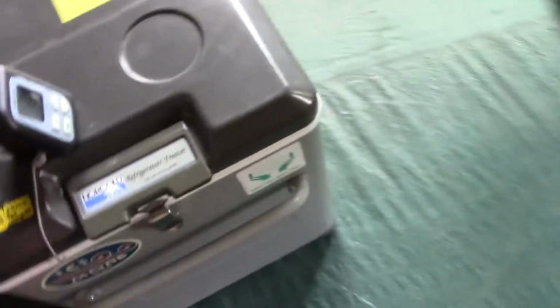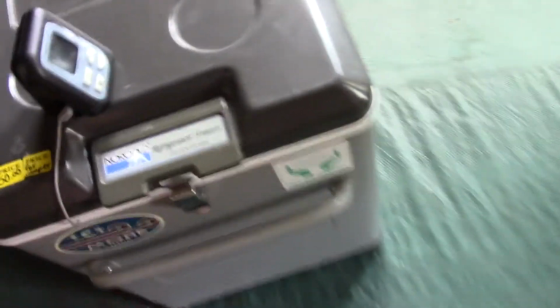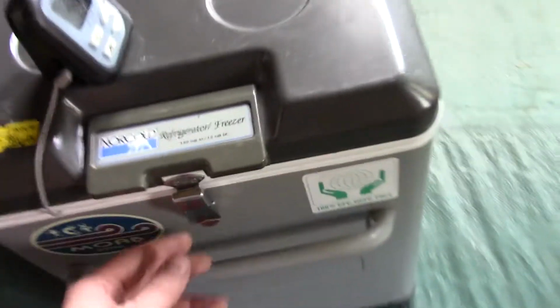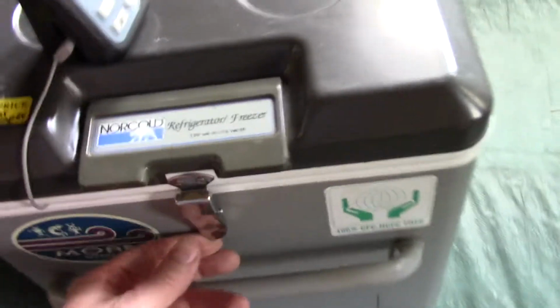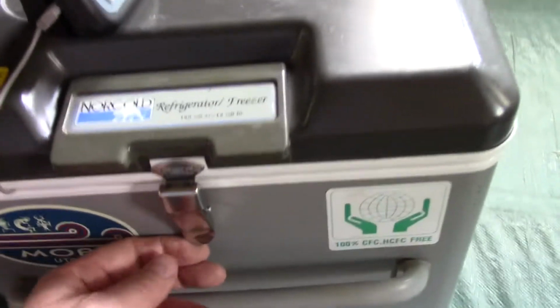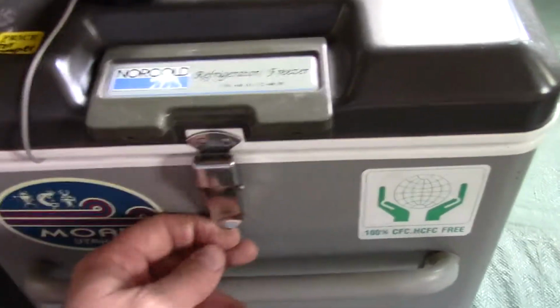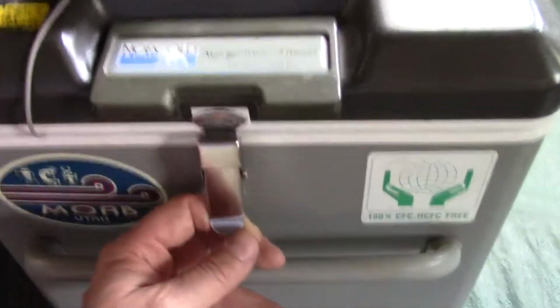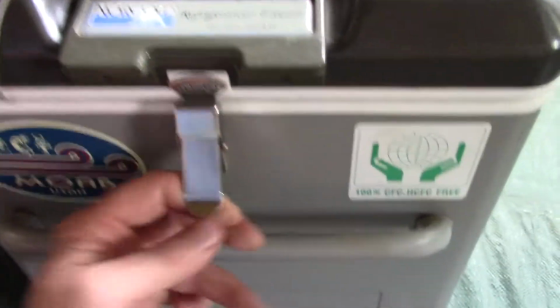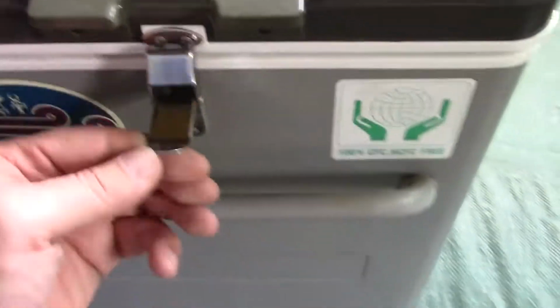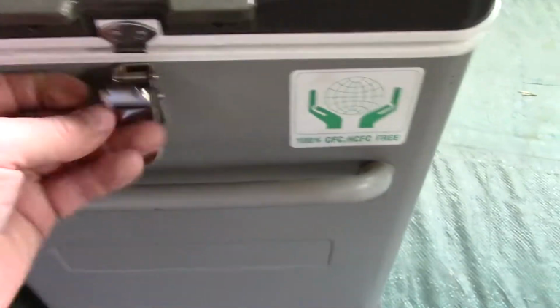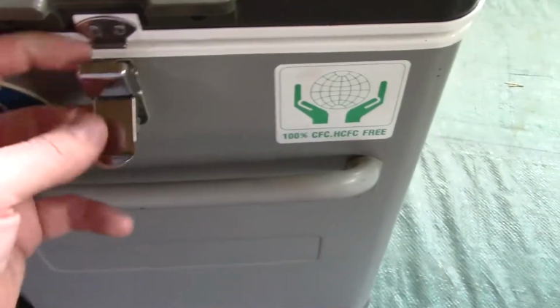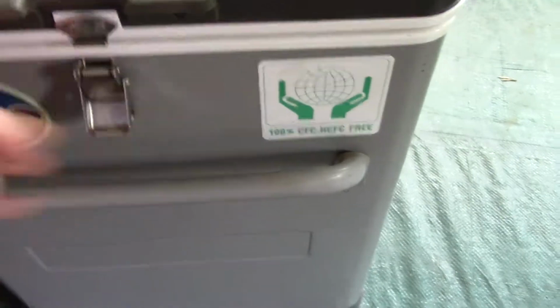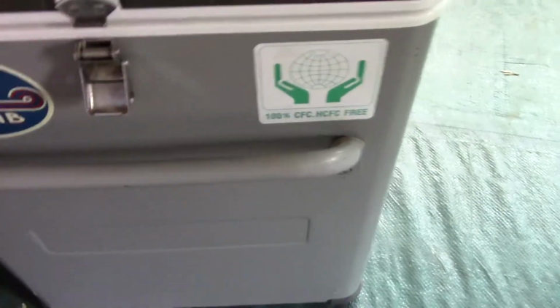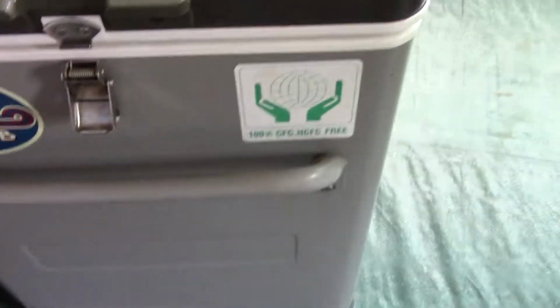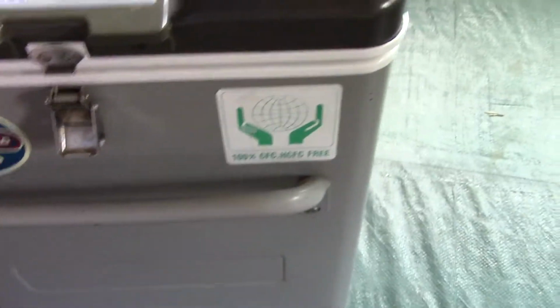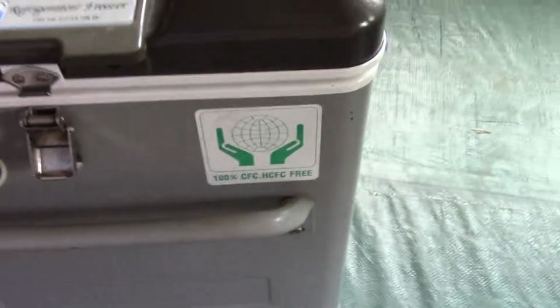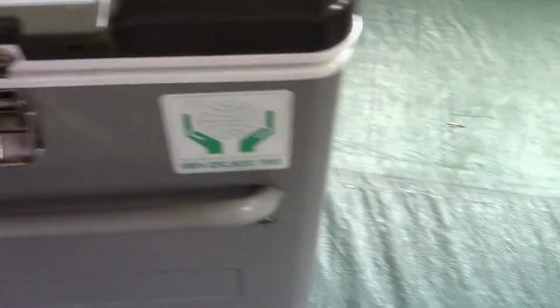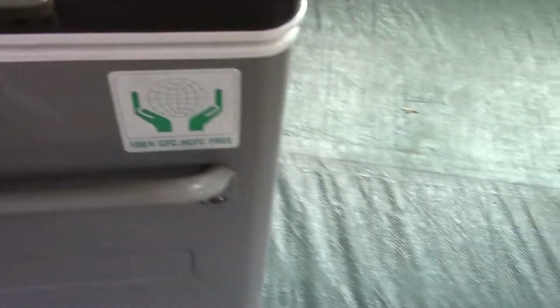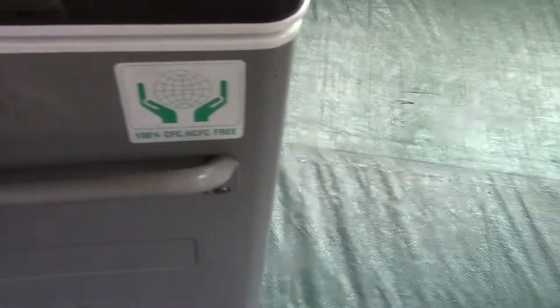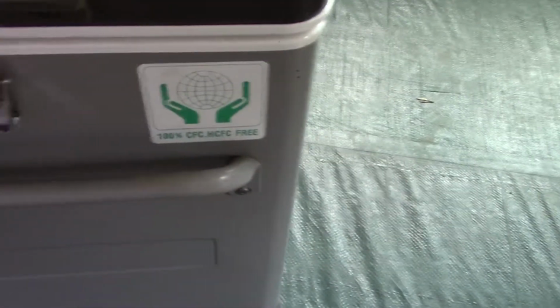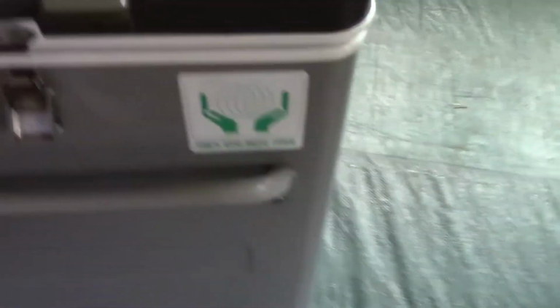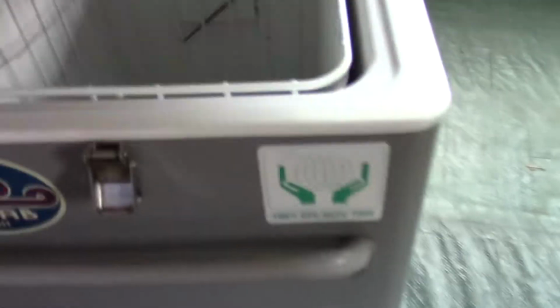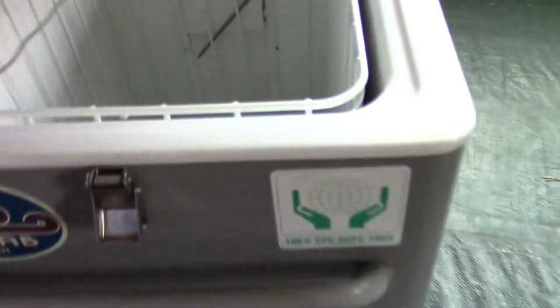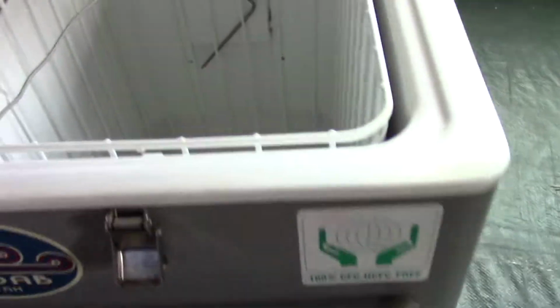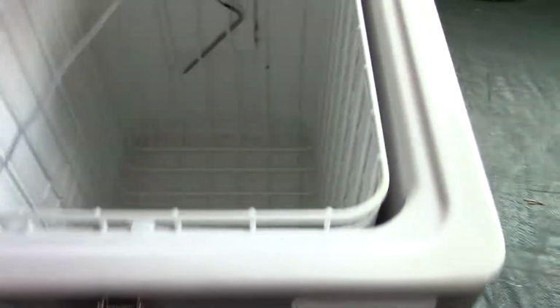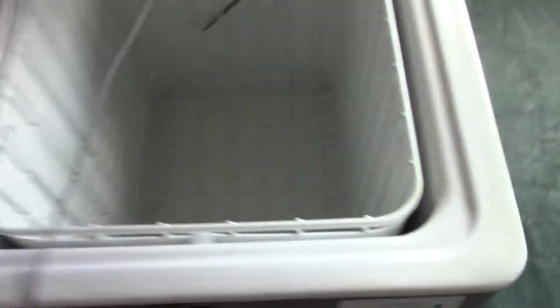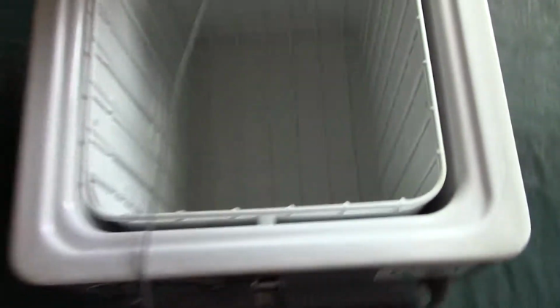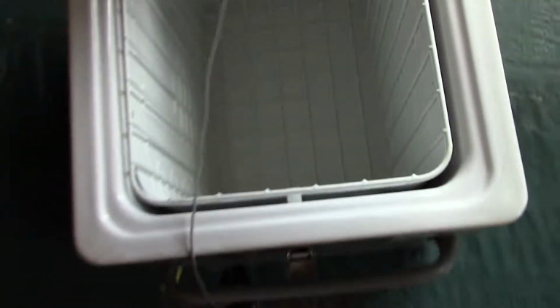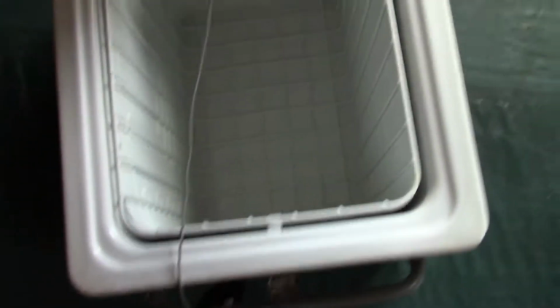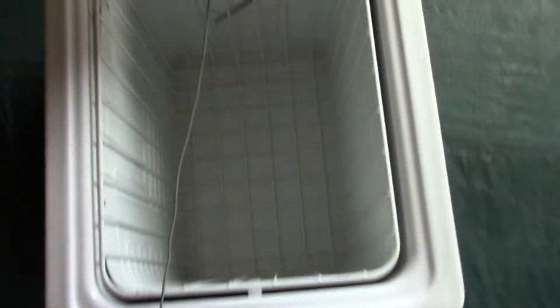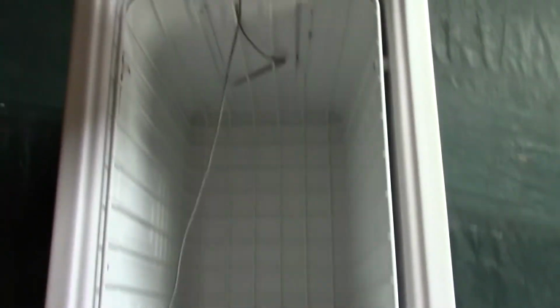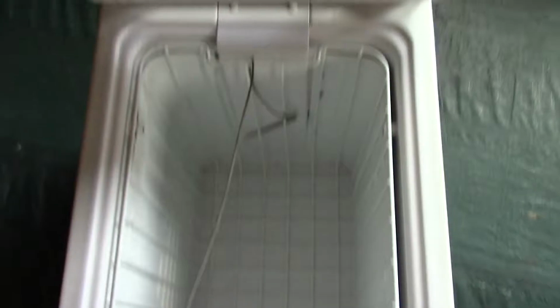It's in good shape — the latch and everything is all there. It's got a basket in there too.